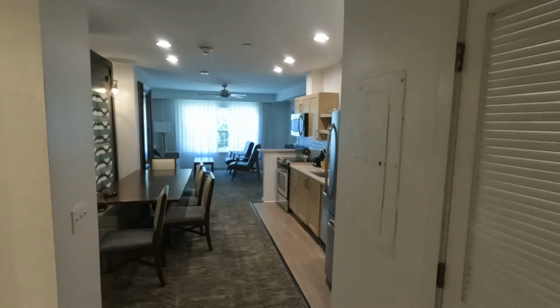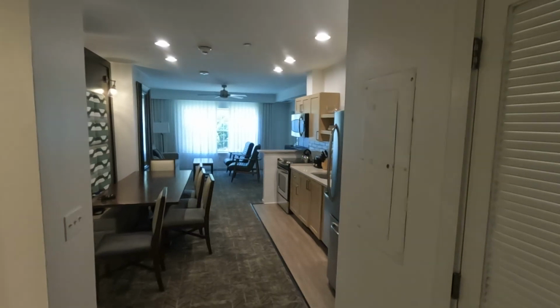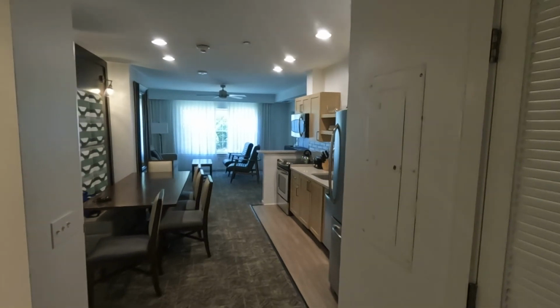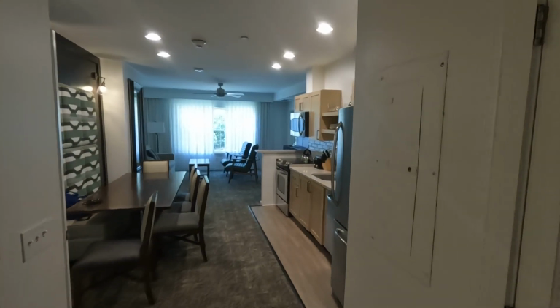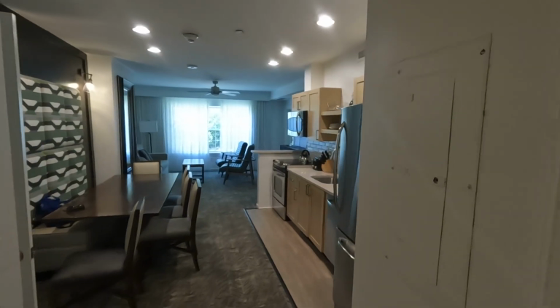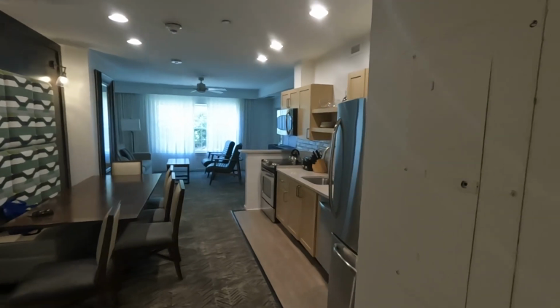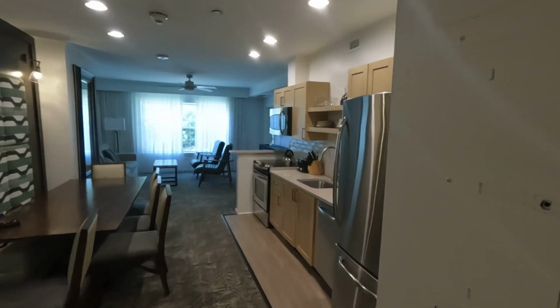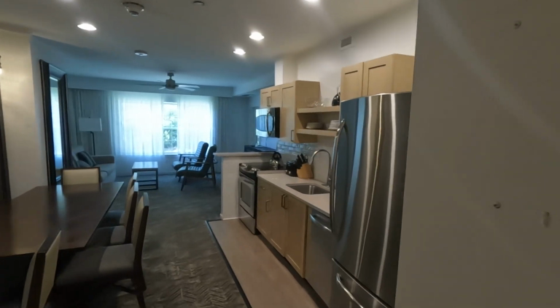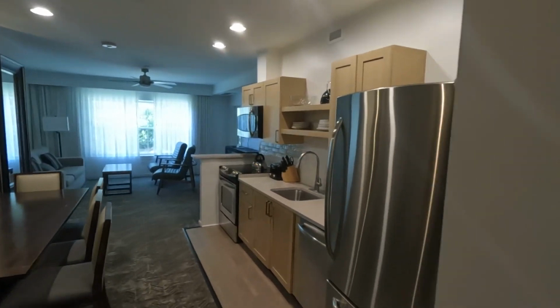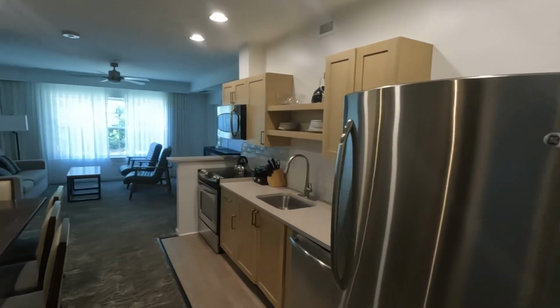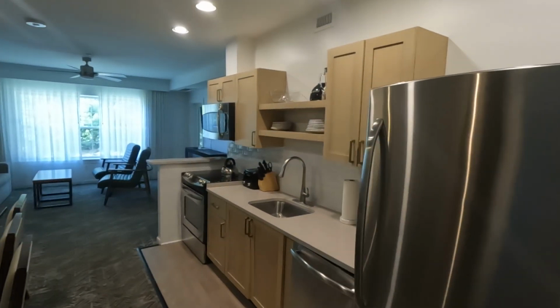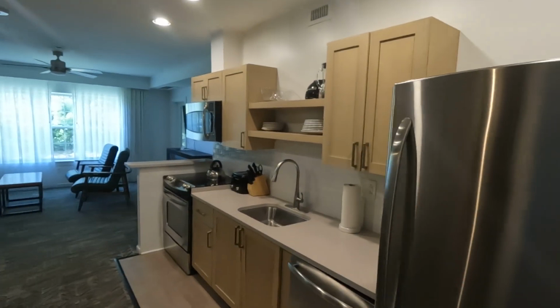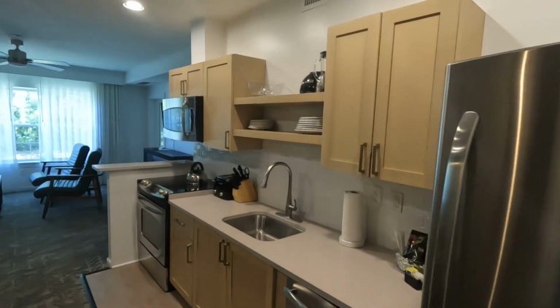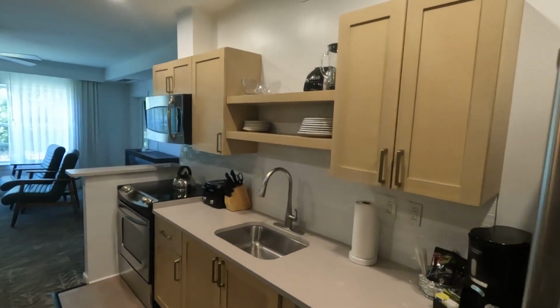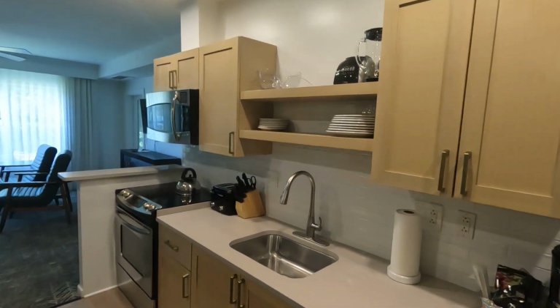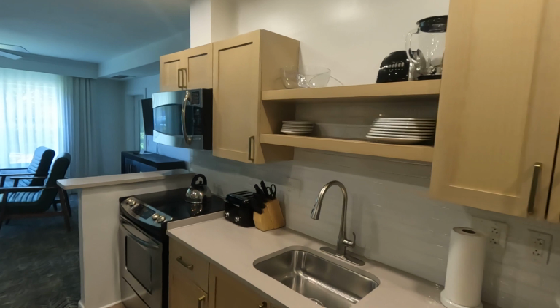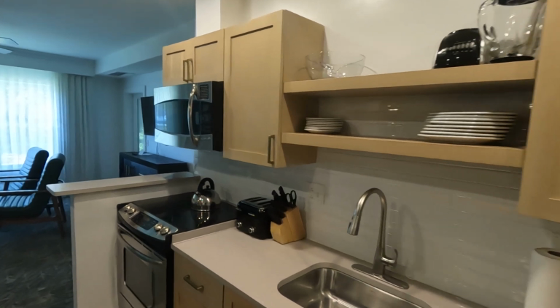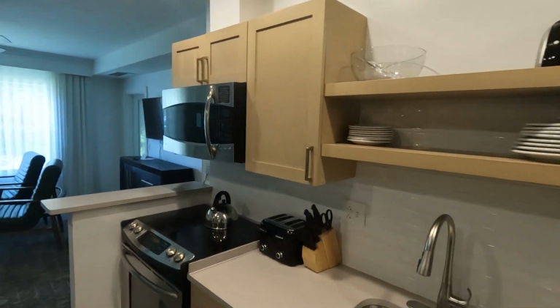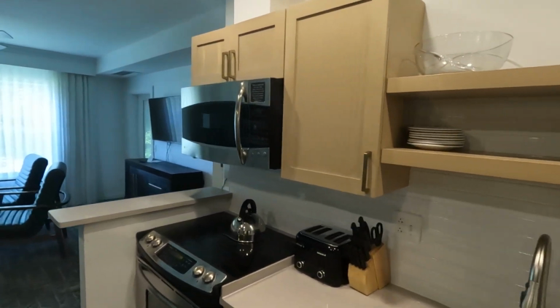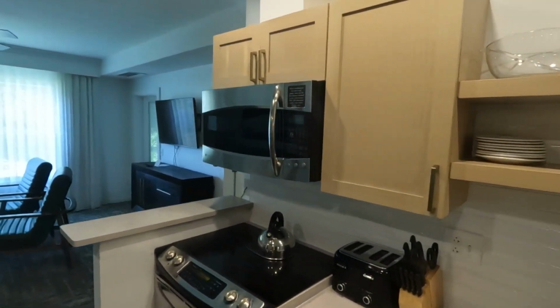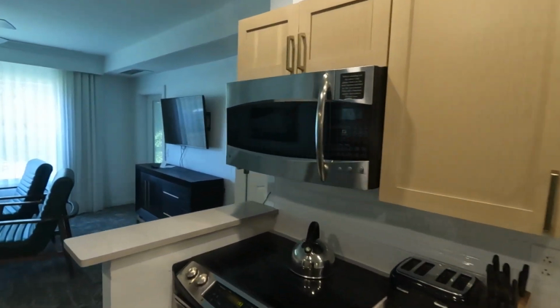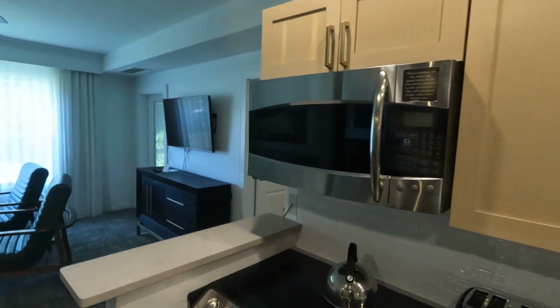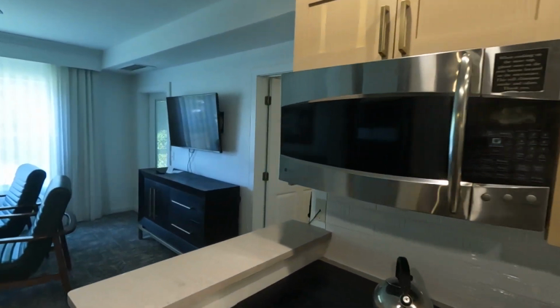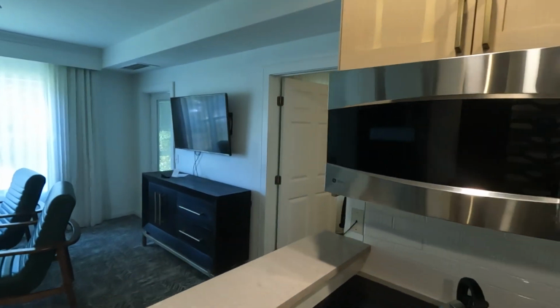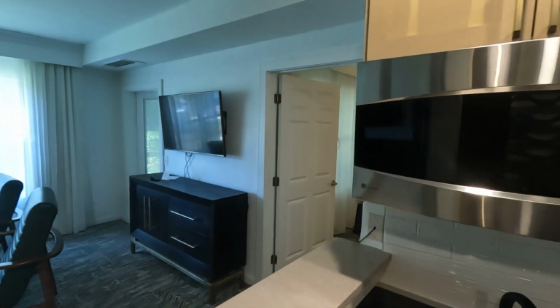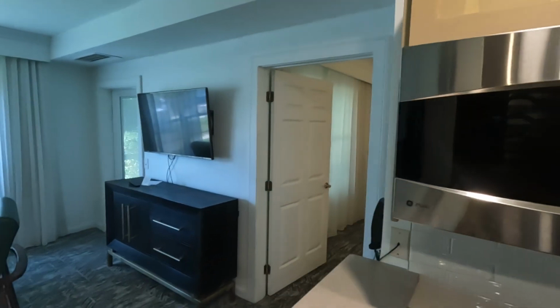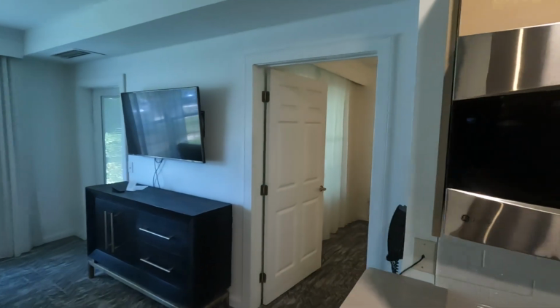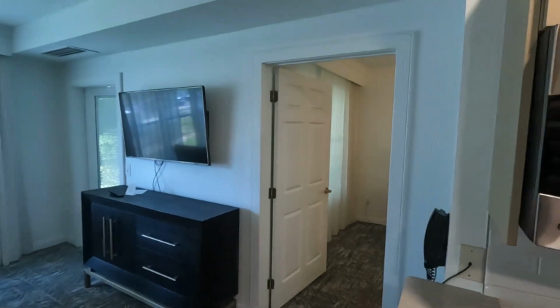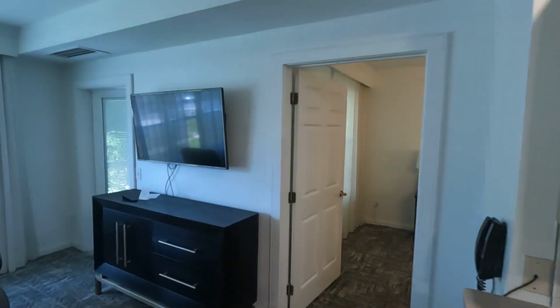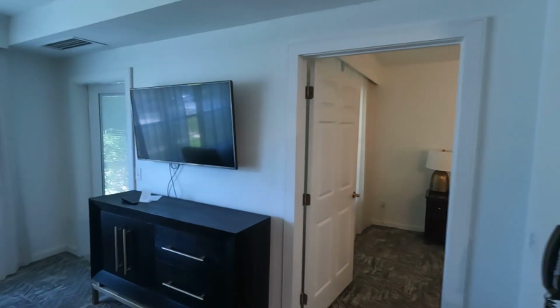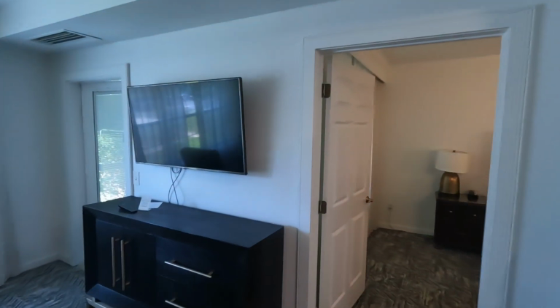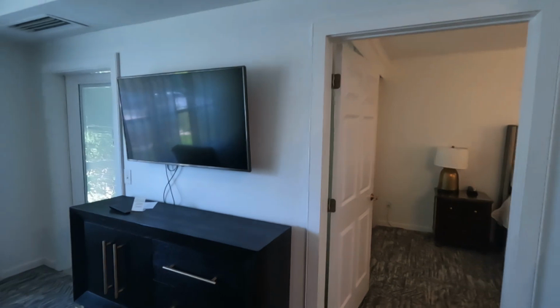This is the Marriott Vacation Club Resort in Galloway, New Jersey. It's about 10 miles away from Atlantic City.